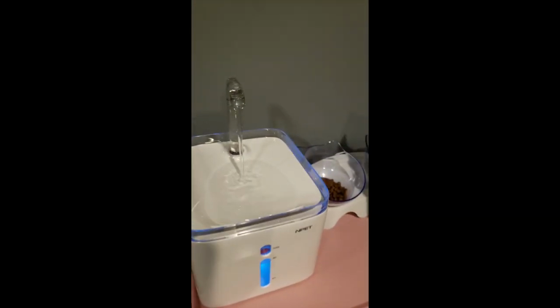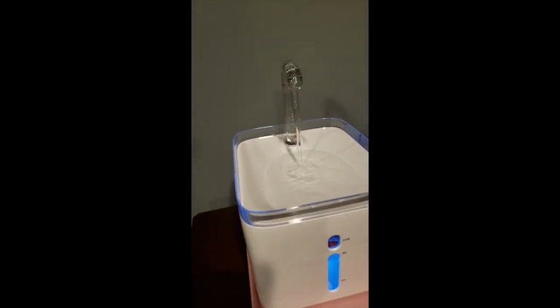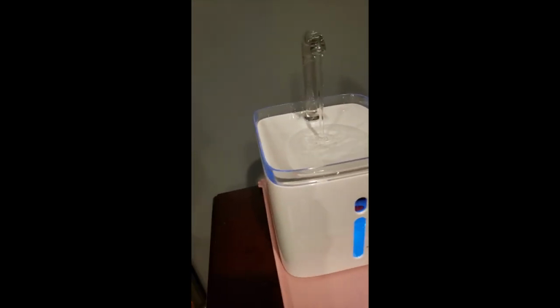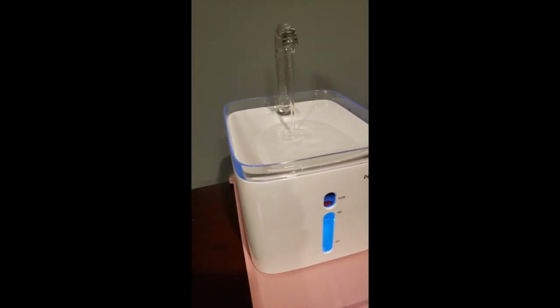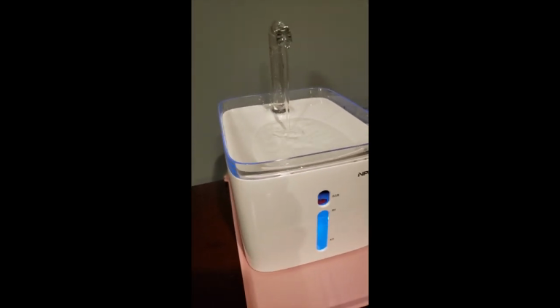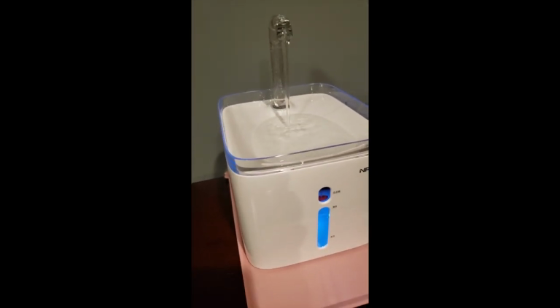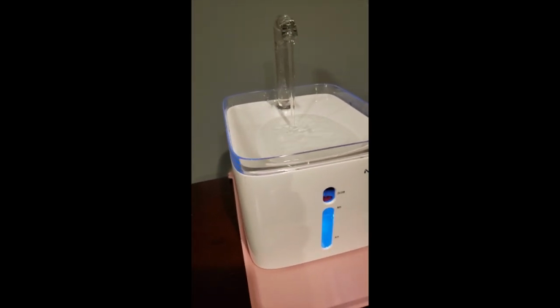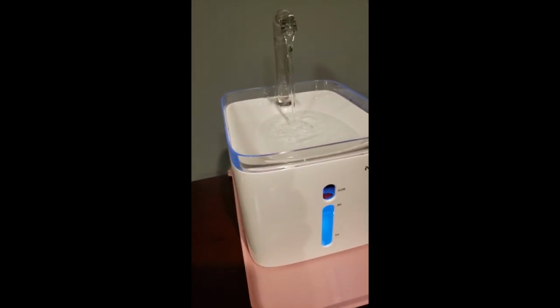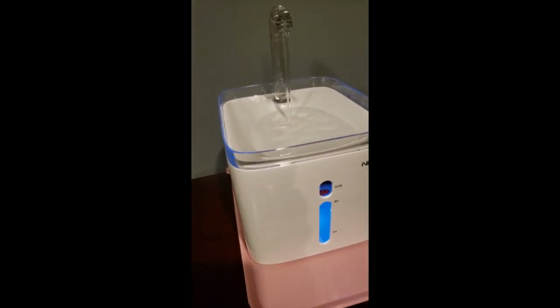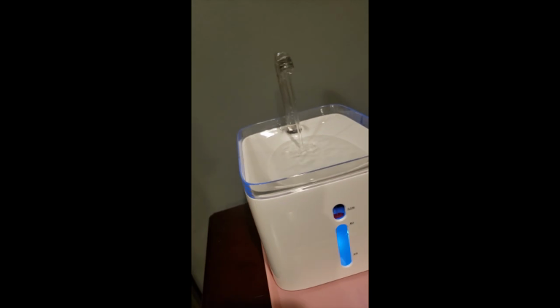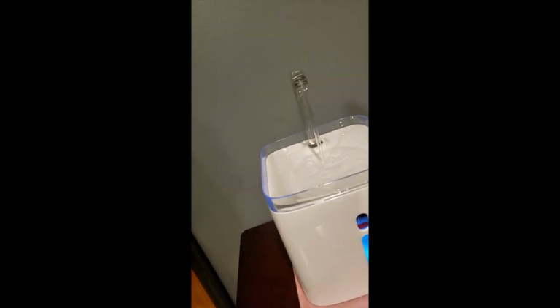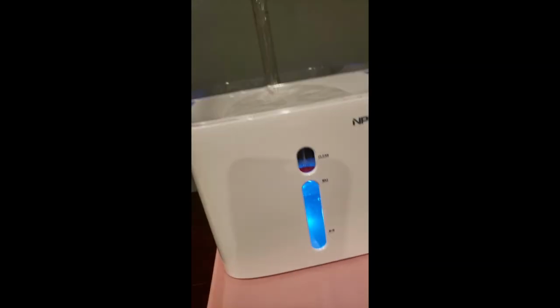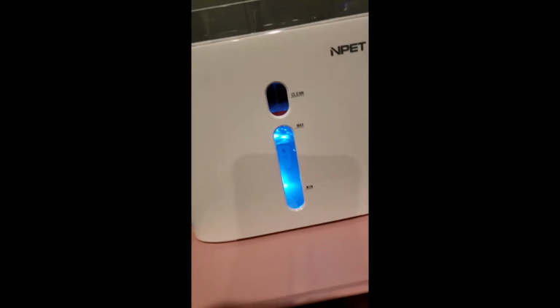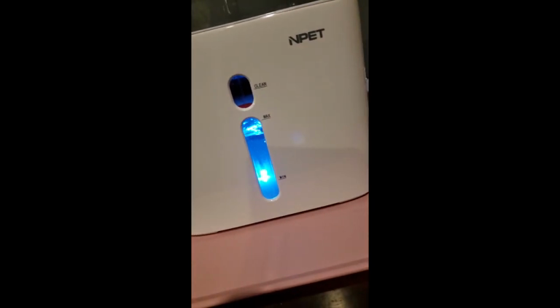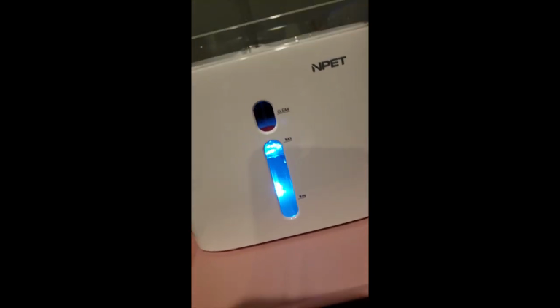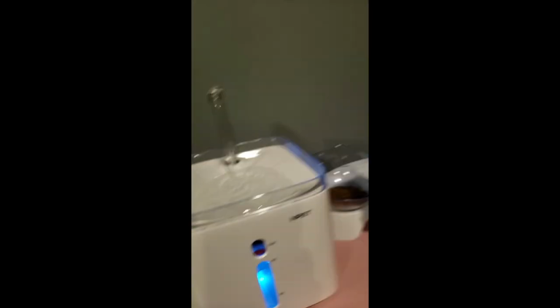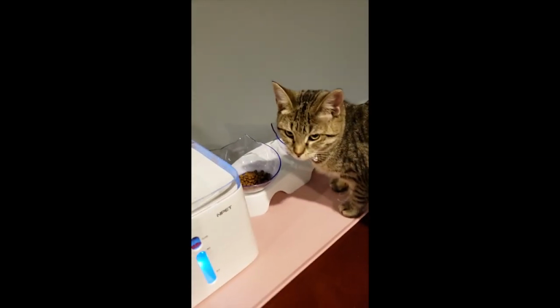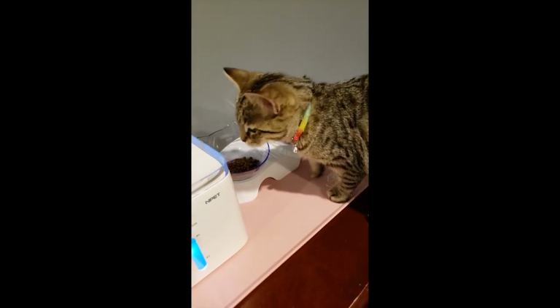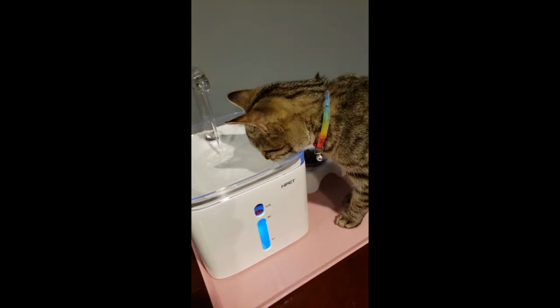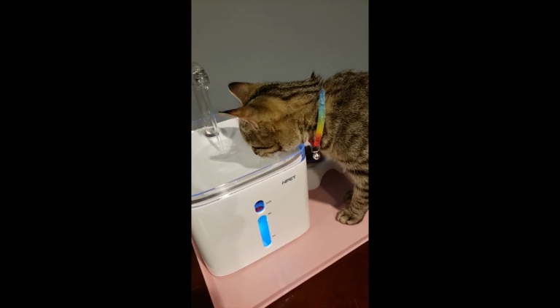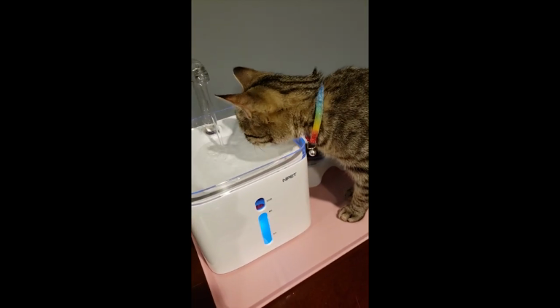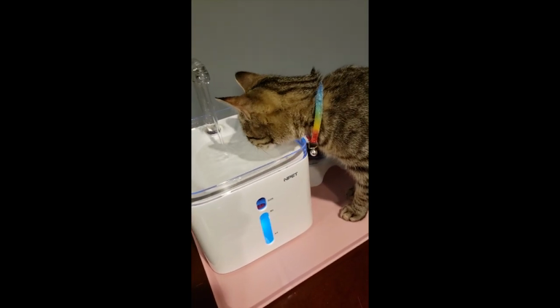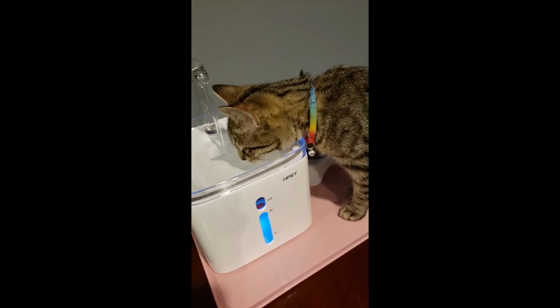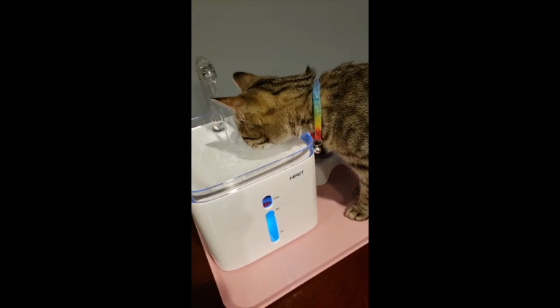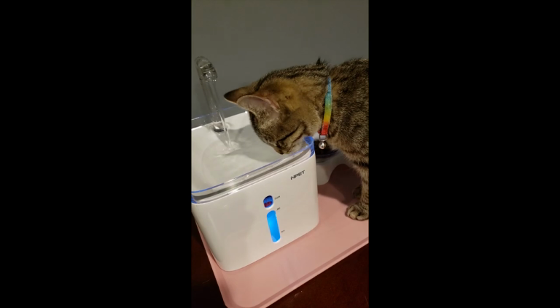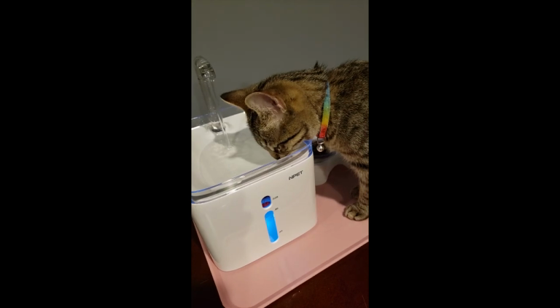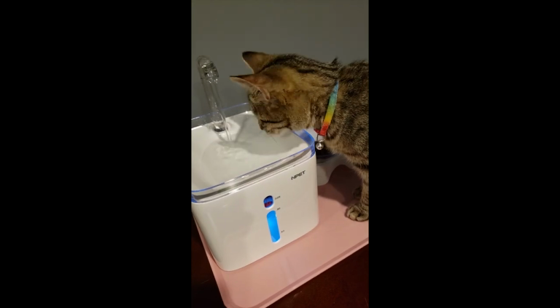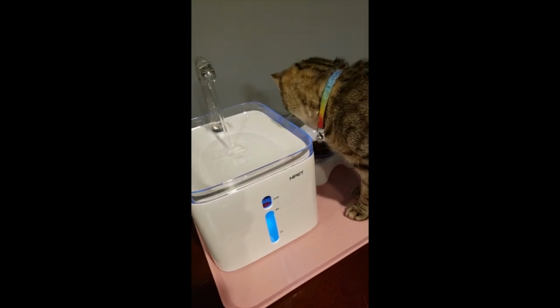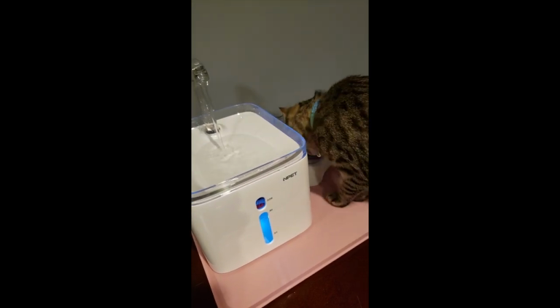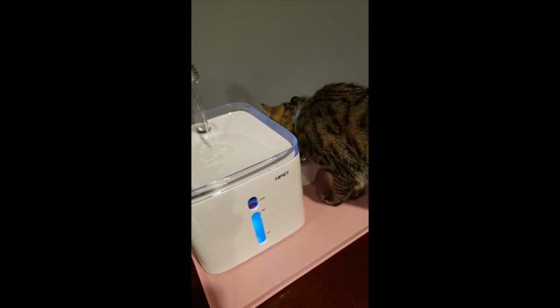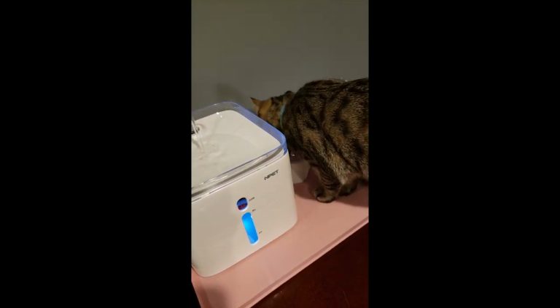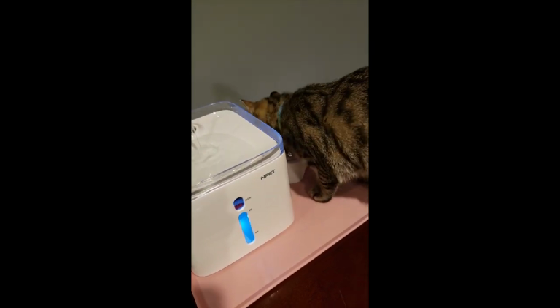So the water flow is very nice. The water pump noise is not that loud, so that's good. You still need the water to circulate. The light is pretty cool — nice touch. And here's the water. This is new for her — she's never had this before. She wants some more food.